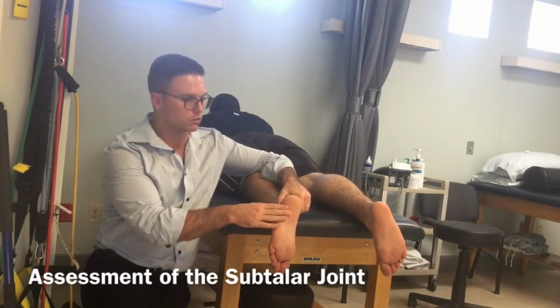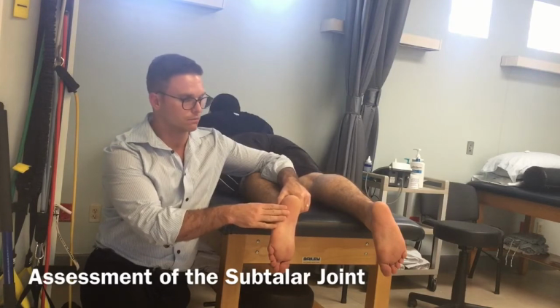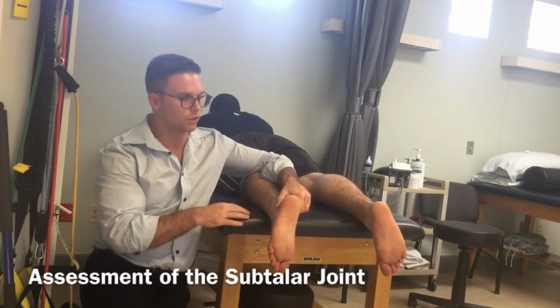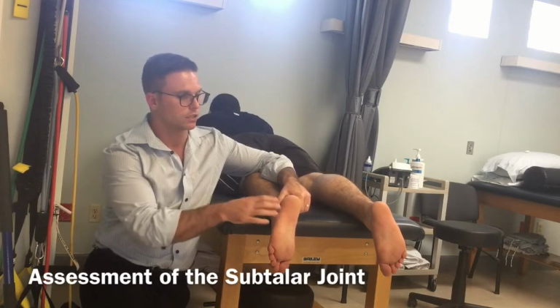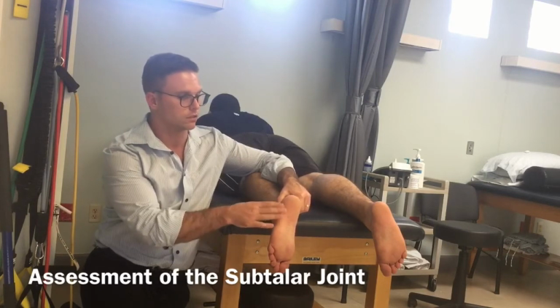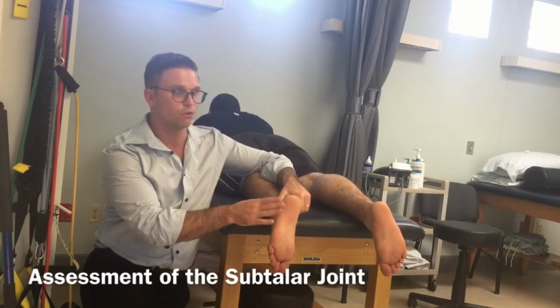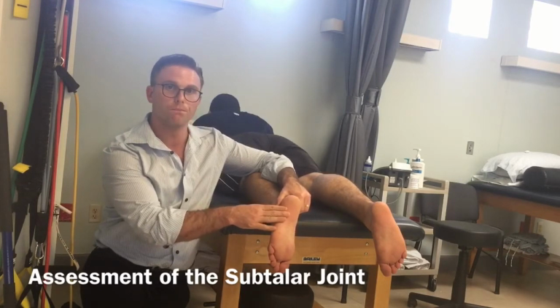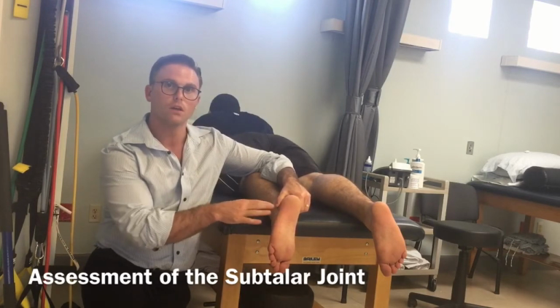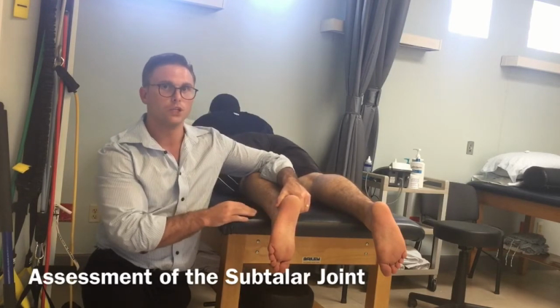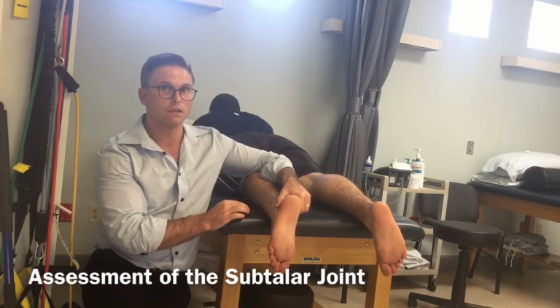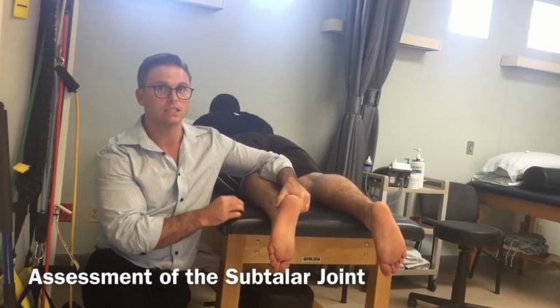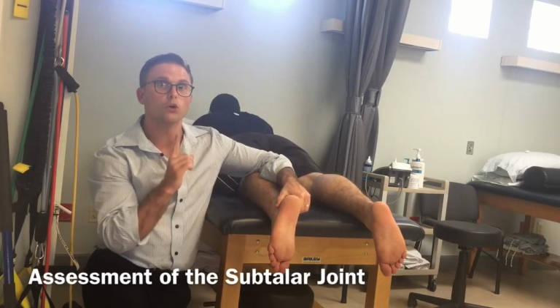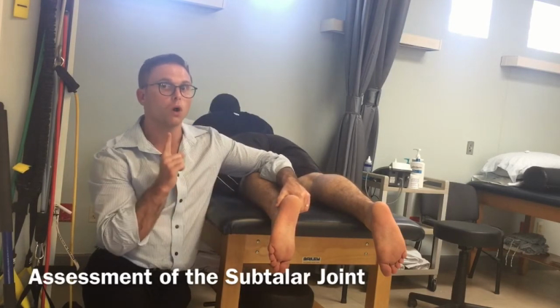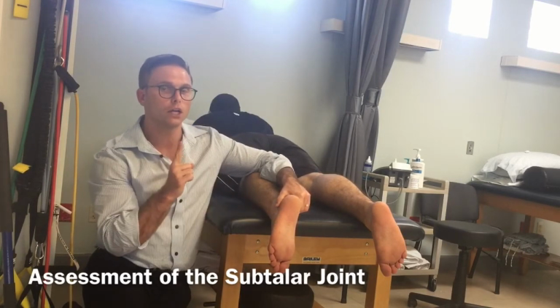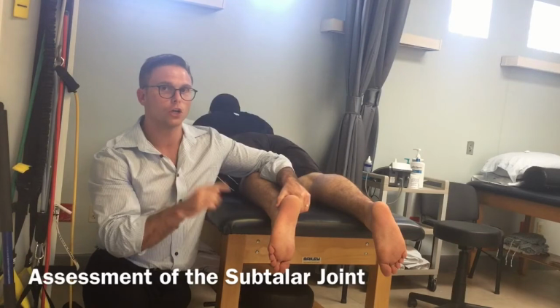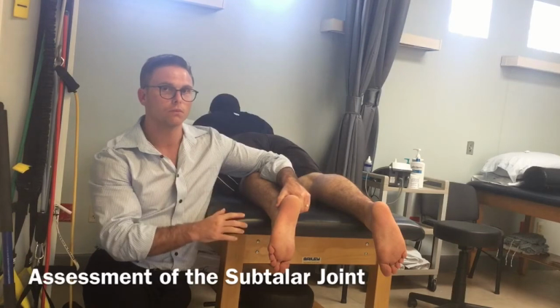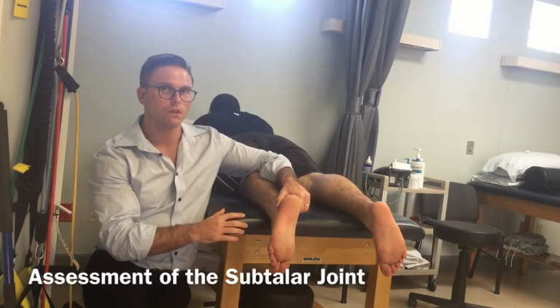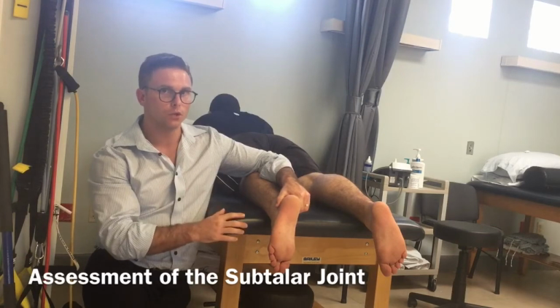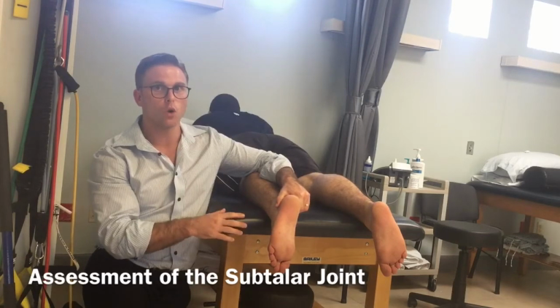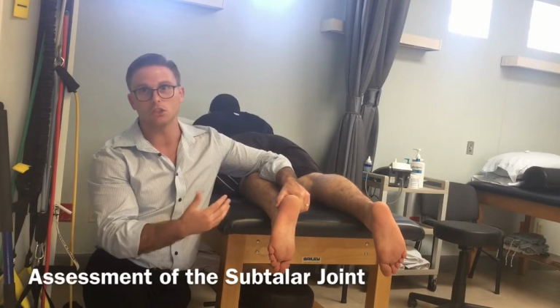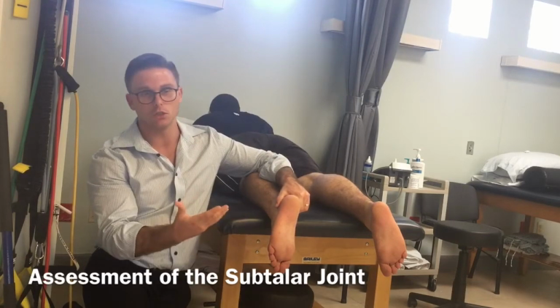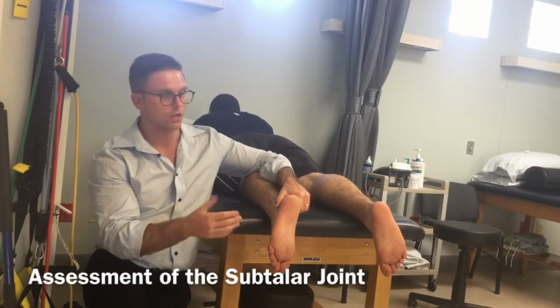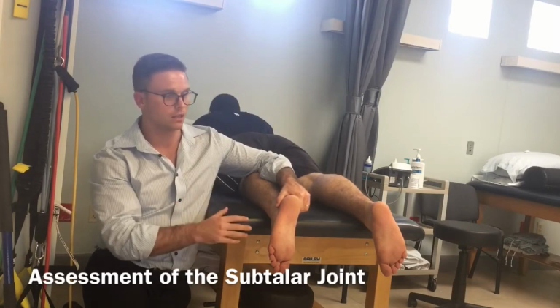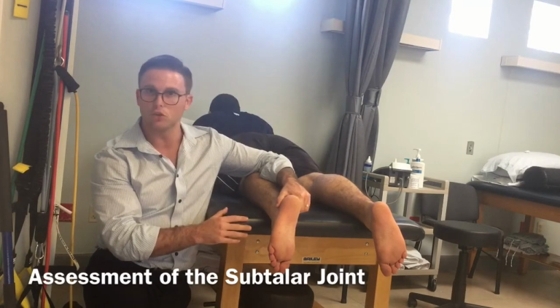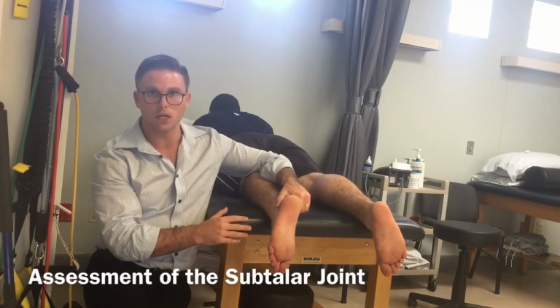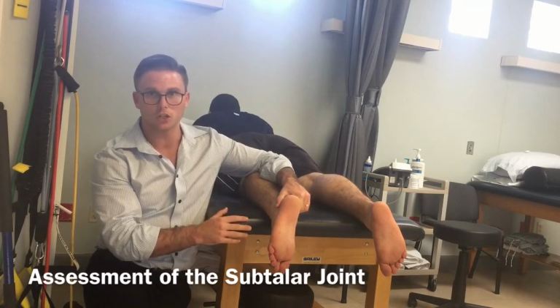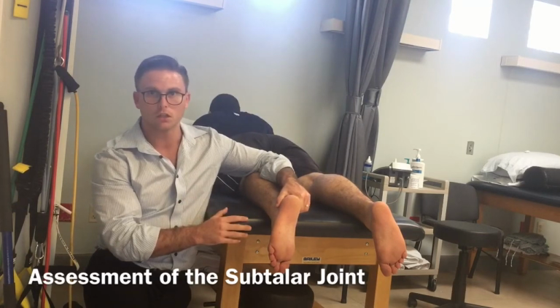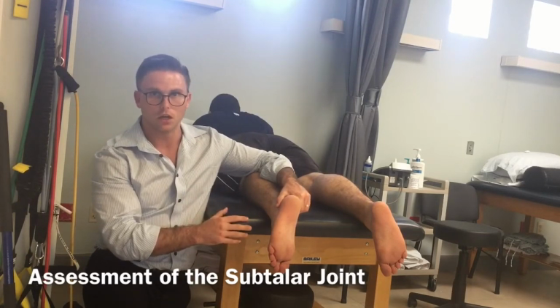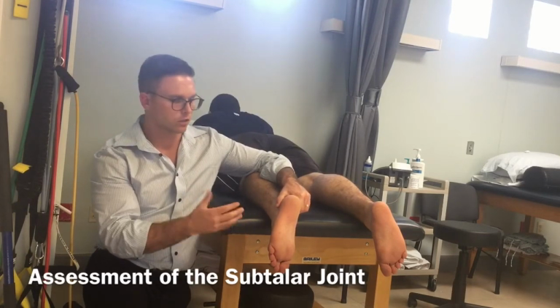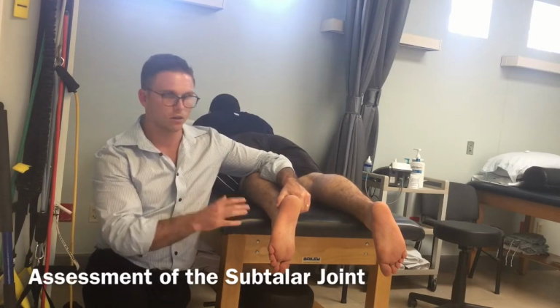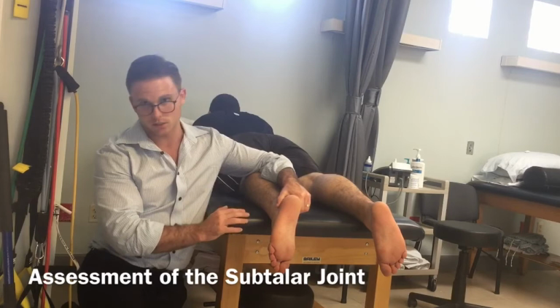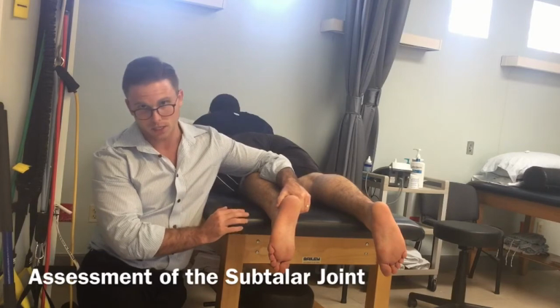Conversely, if you're assessing this foot and you find that it's a one-to-one ratio, then you know it's usually lacking either supination or something along those lines.